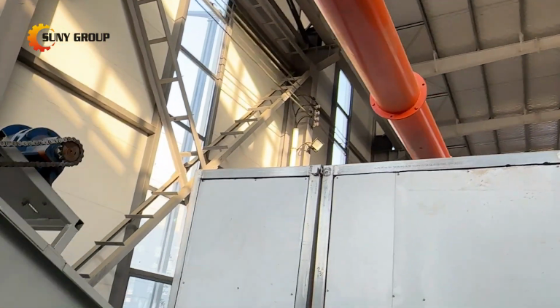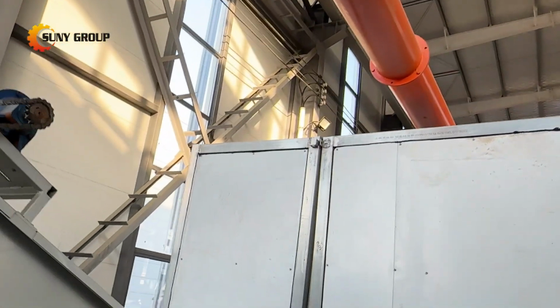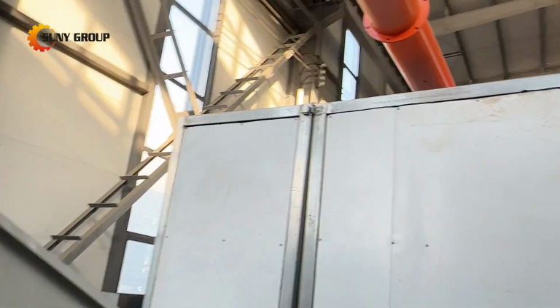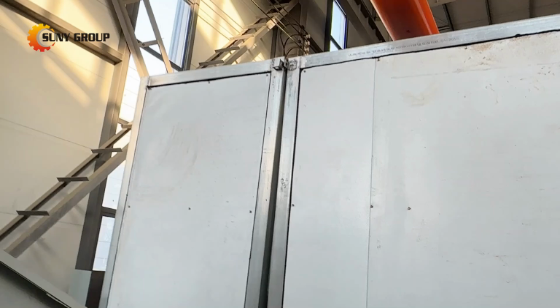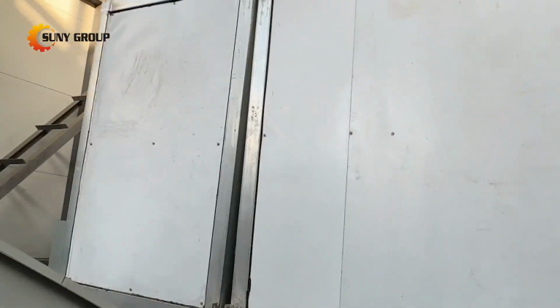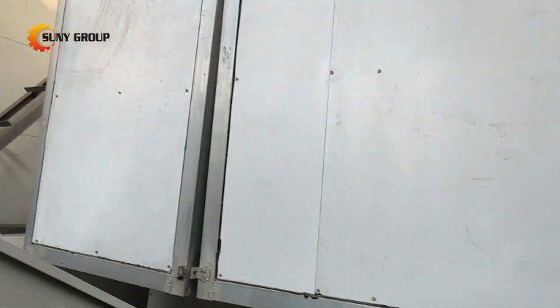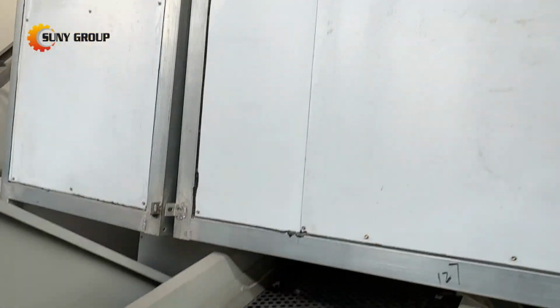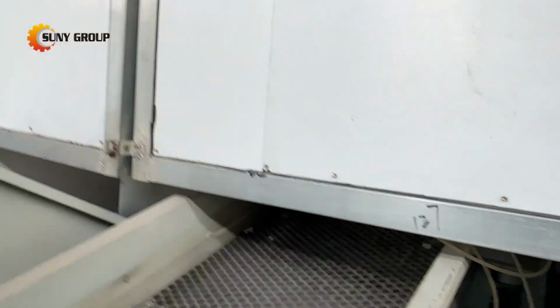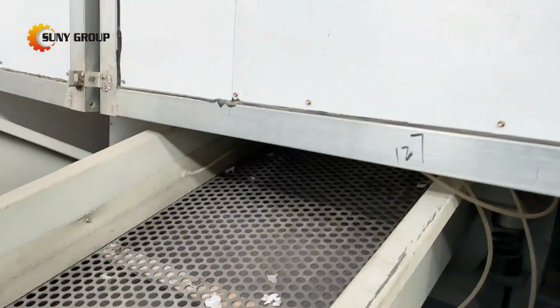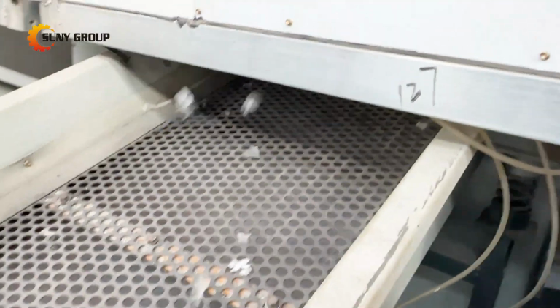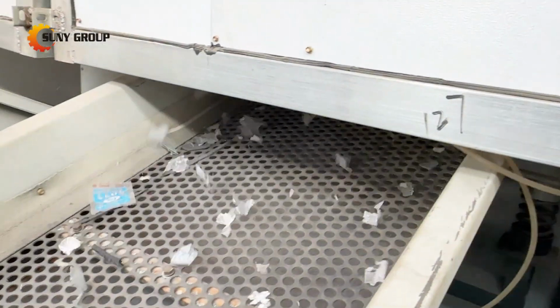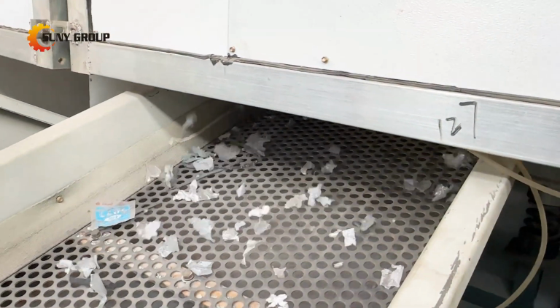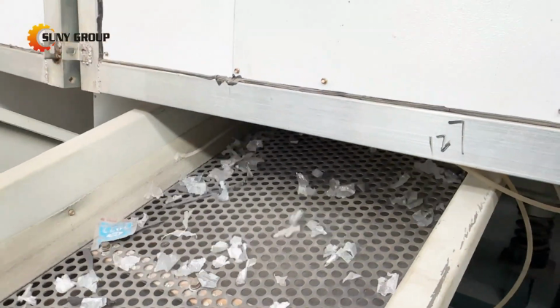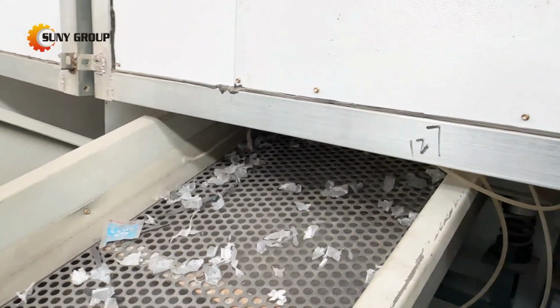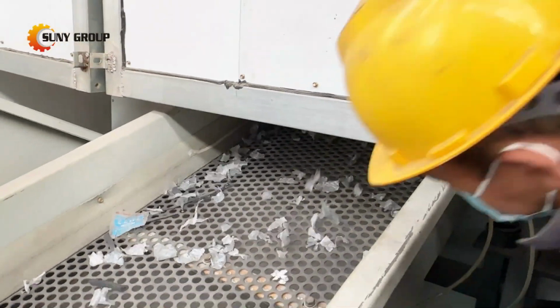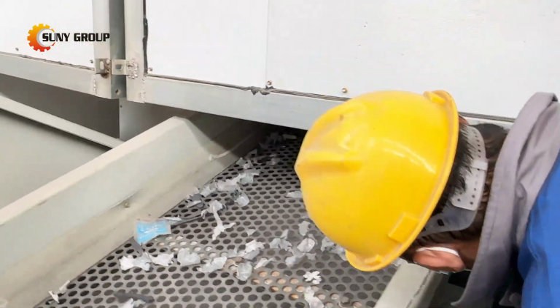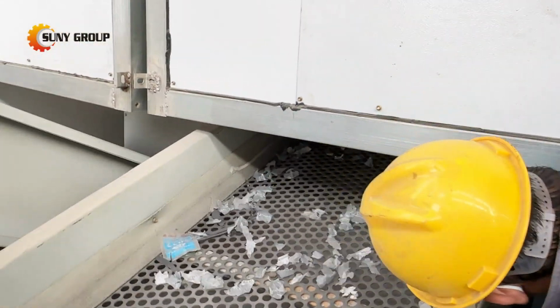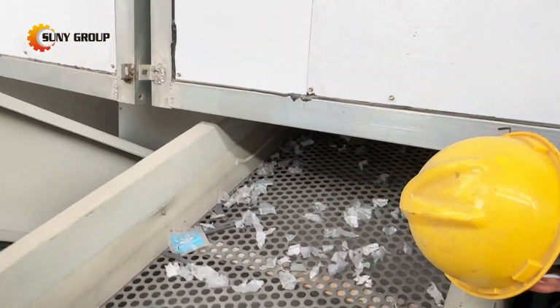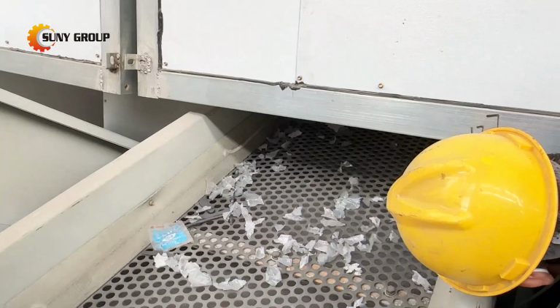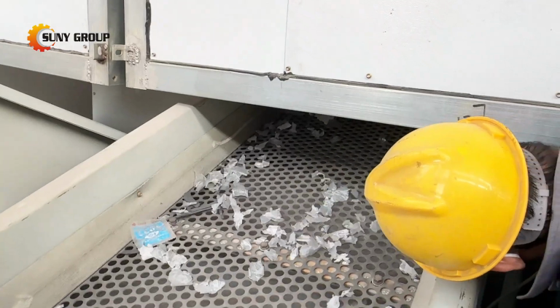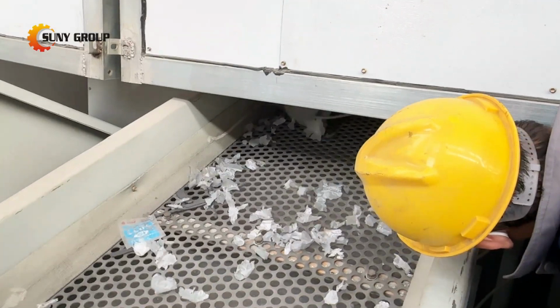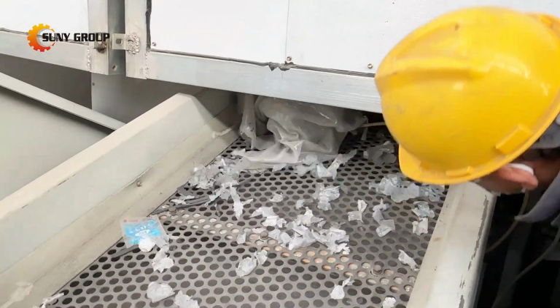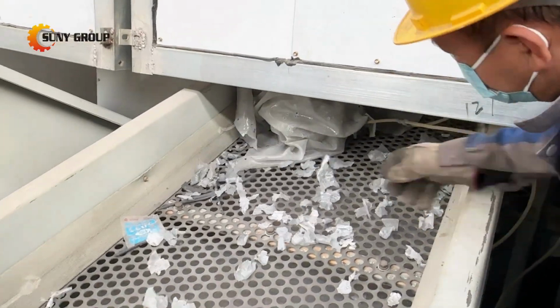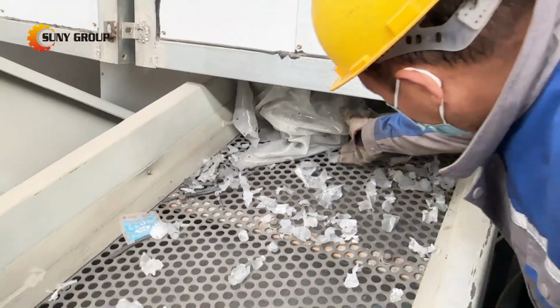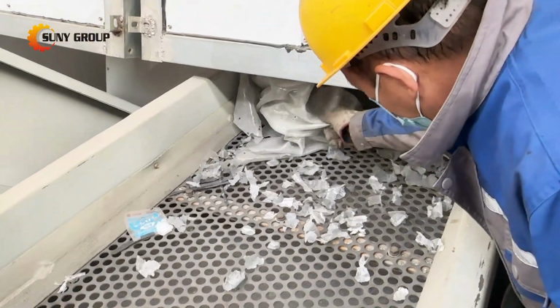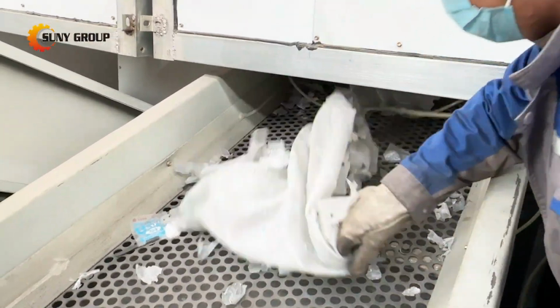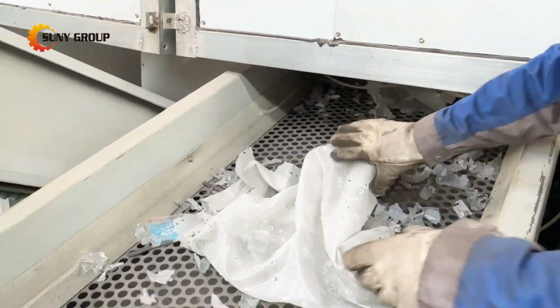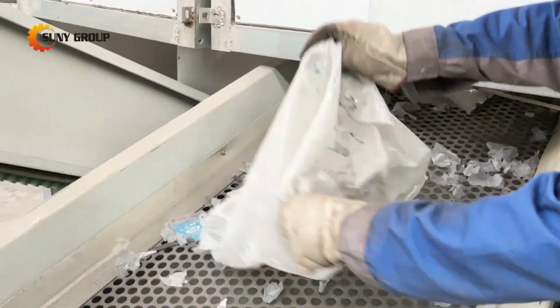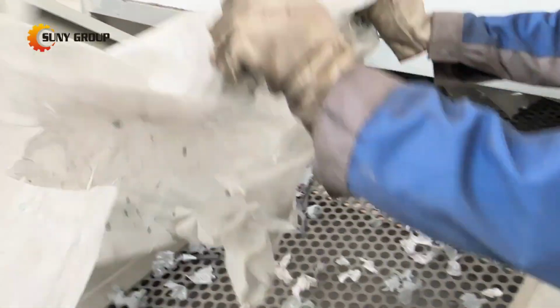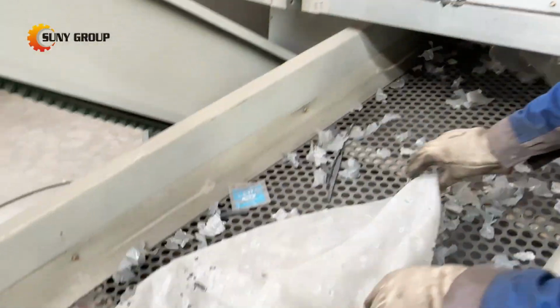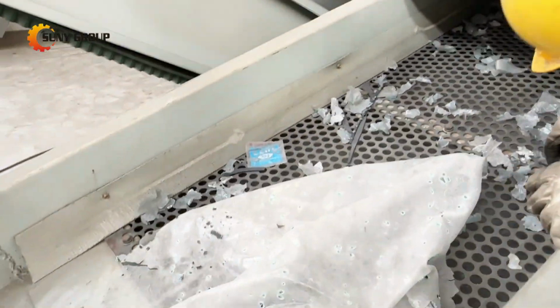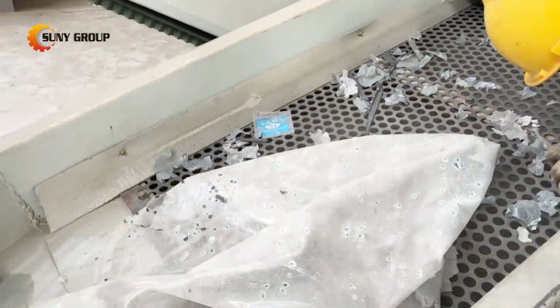Windshield recycling is more important than ever. If you're part of the recycling industry, an auto parts dealer, or anyone involved in managing automotive waste, this video will give you the insights you need into the future of auto windshield recycling.